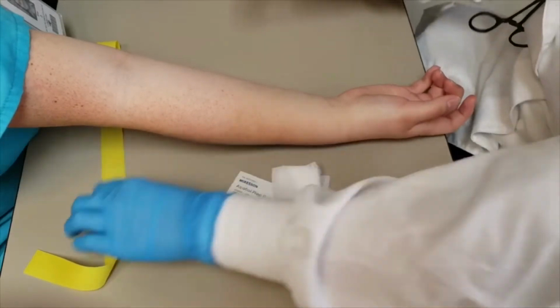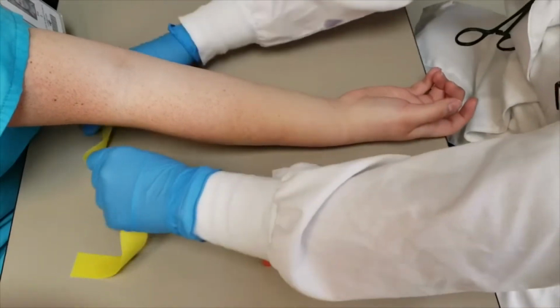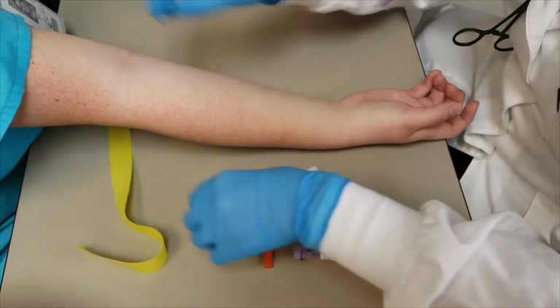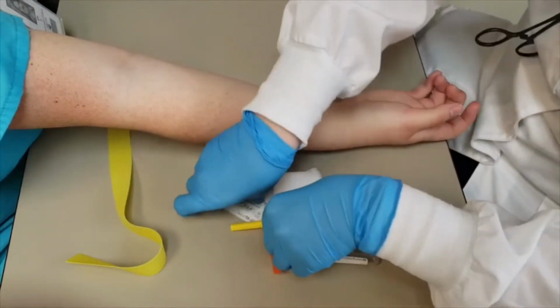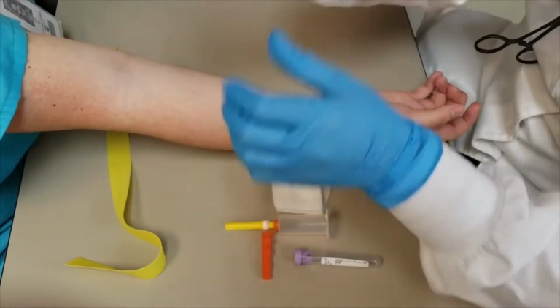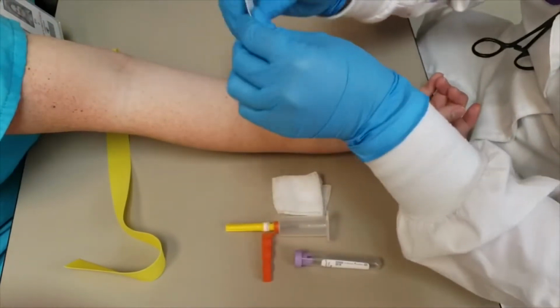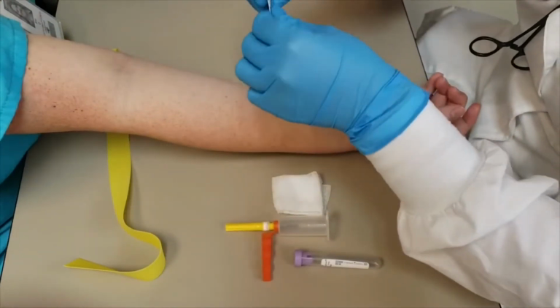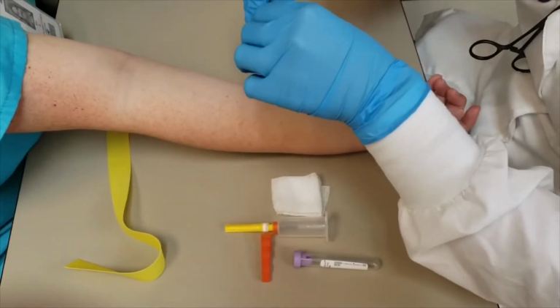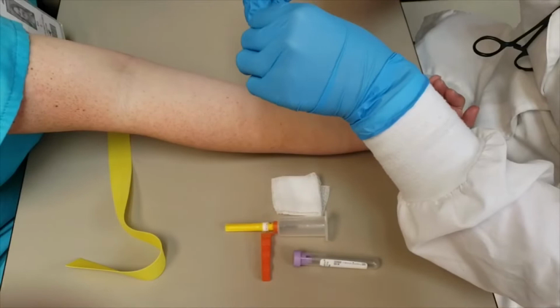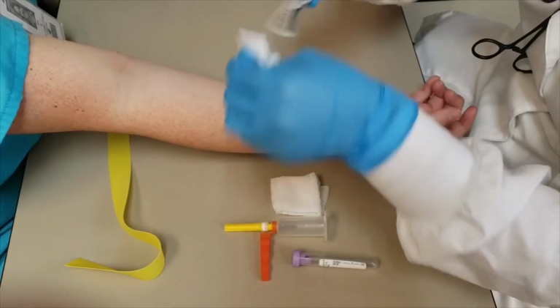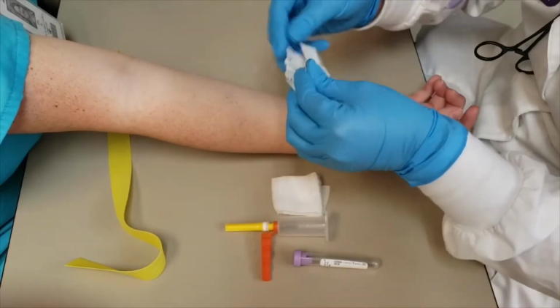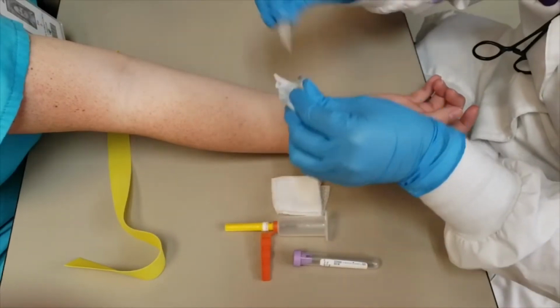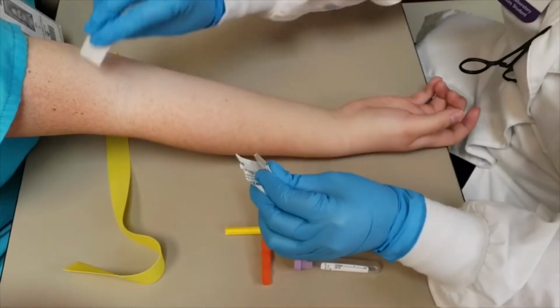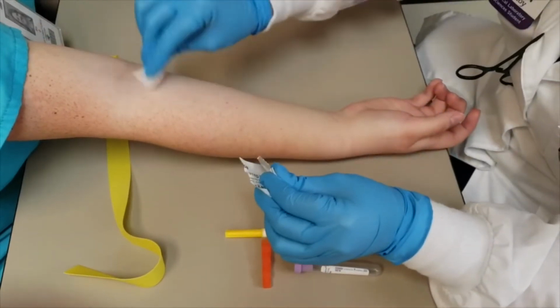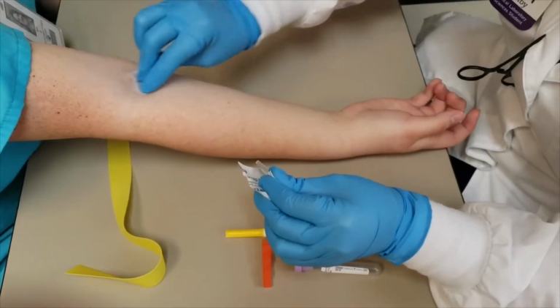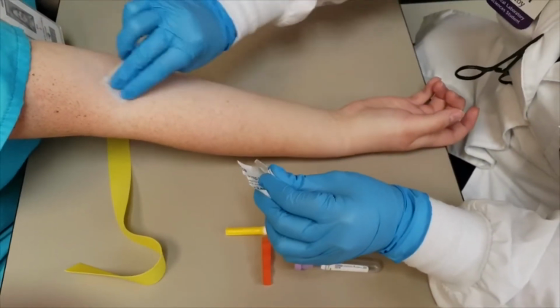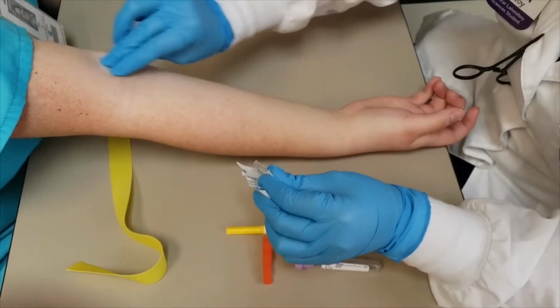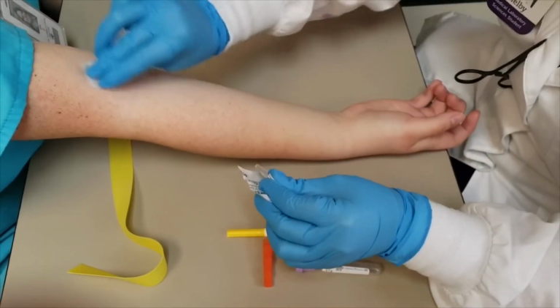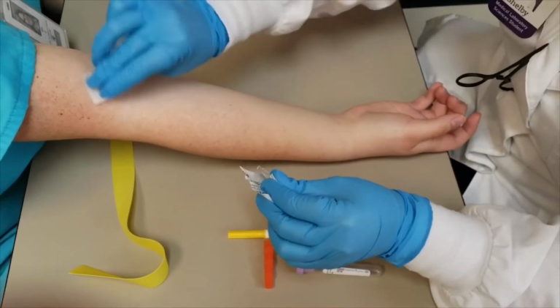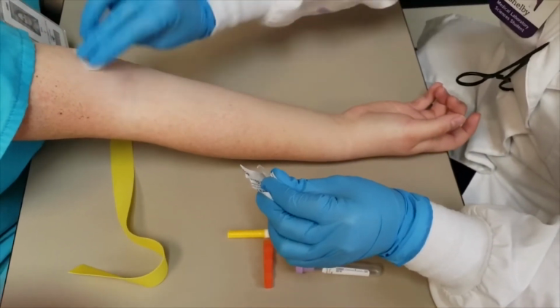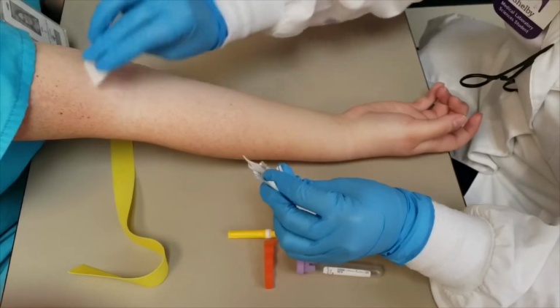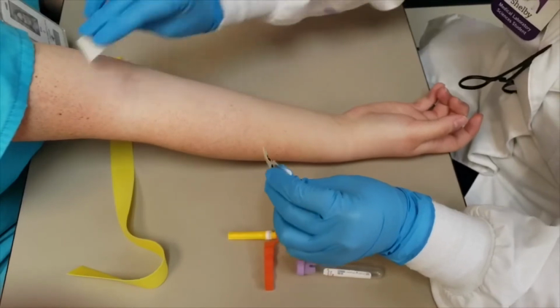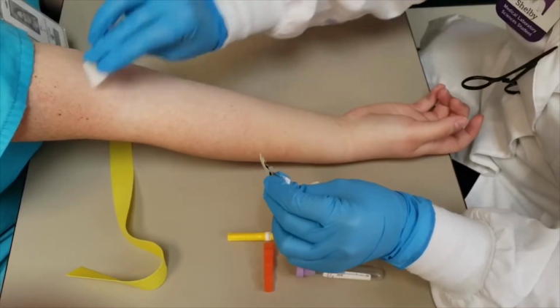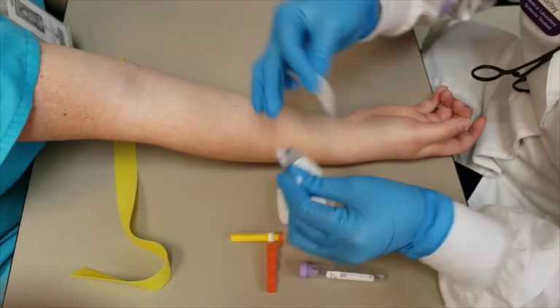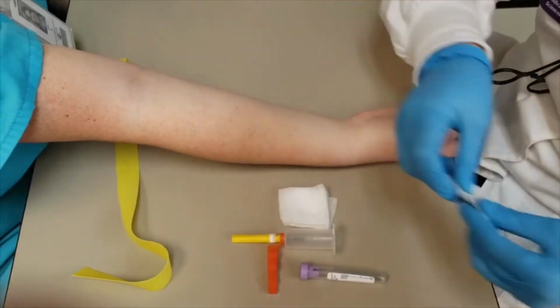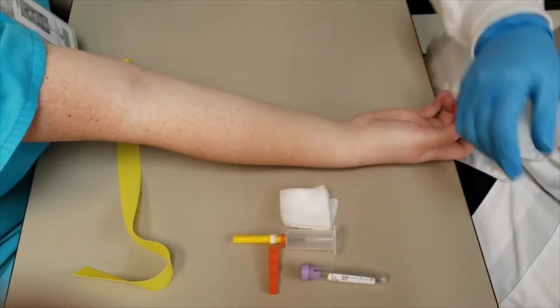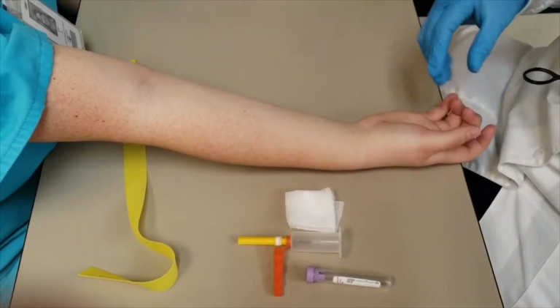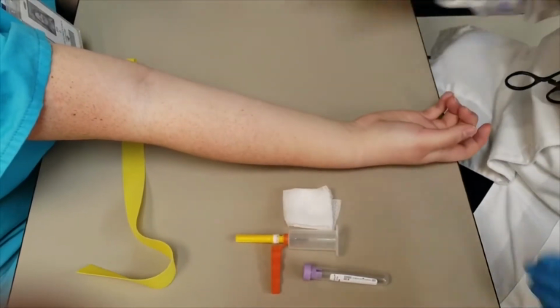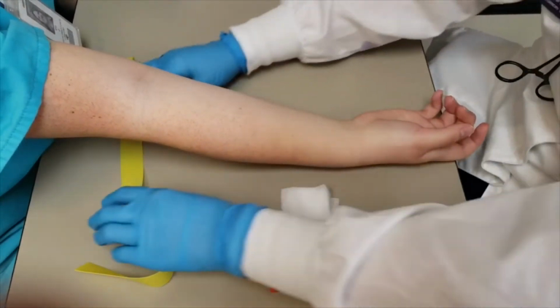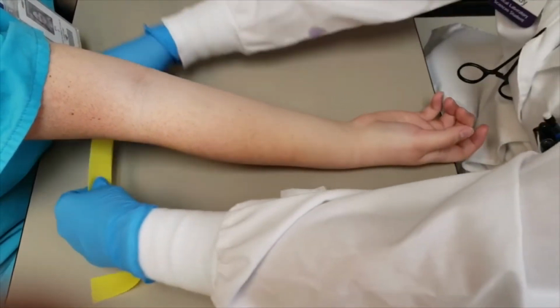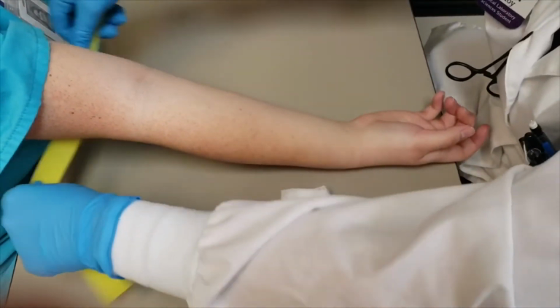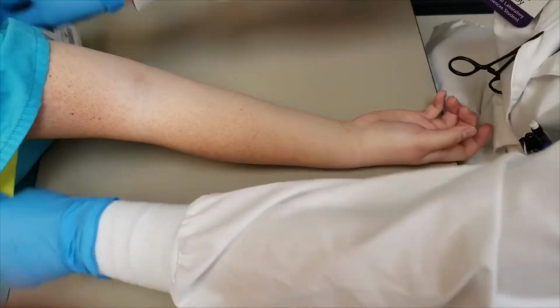Then you're going to clean the vein puncture site. You're going to take your alcohol swab and clean it — make sure it's nice and clean. You're going to let that dry and put the tourniquet back on.